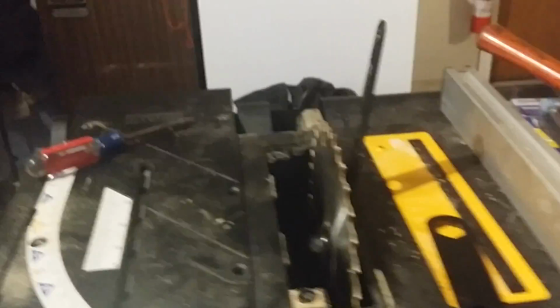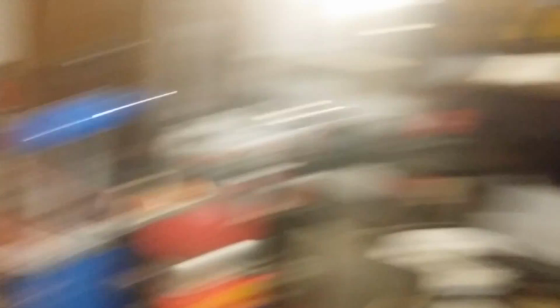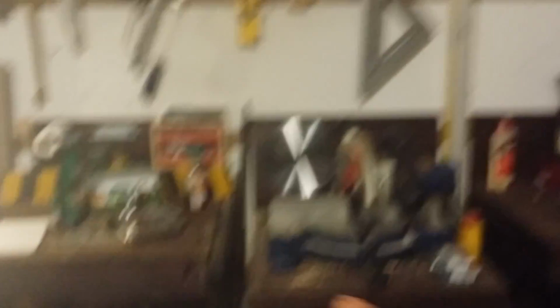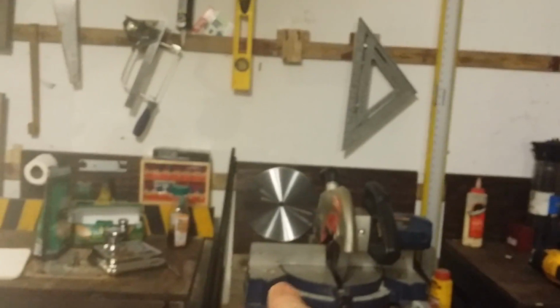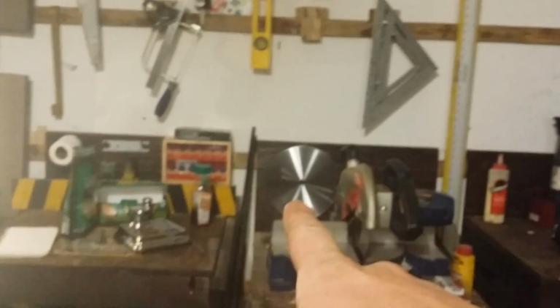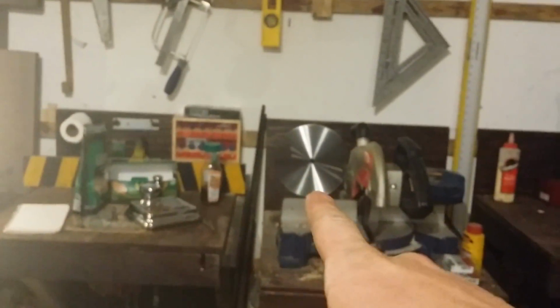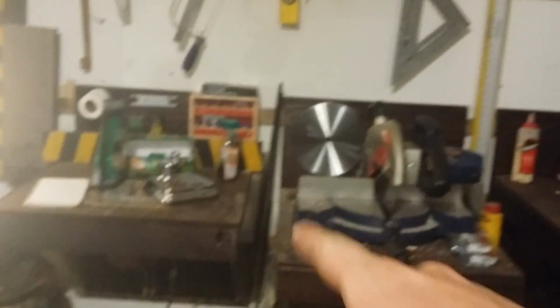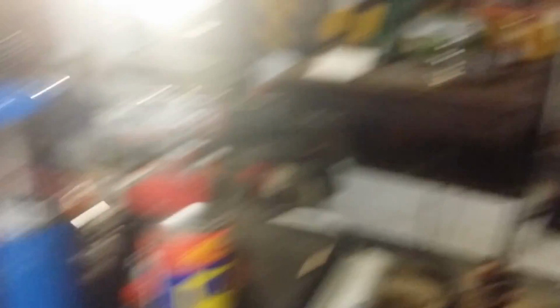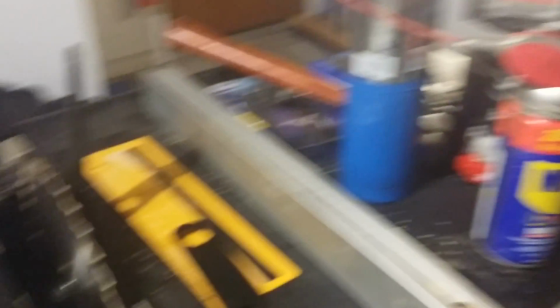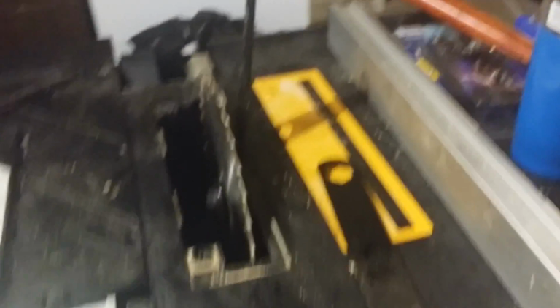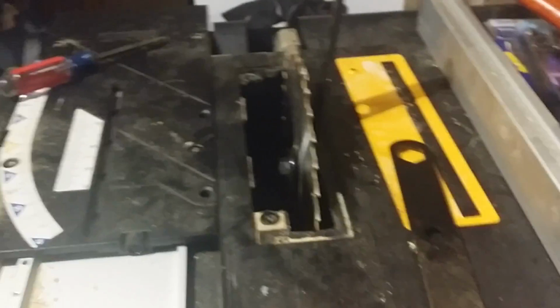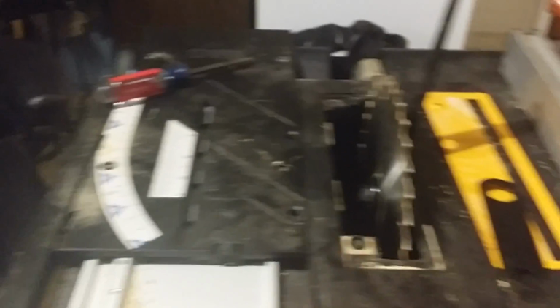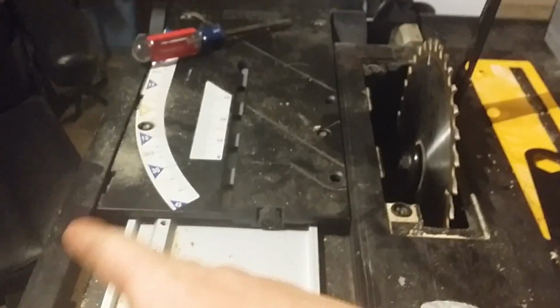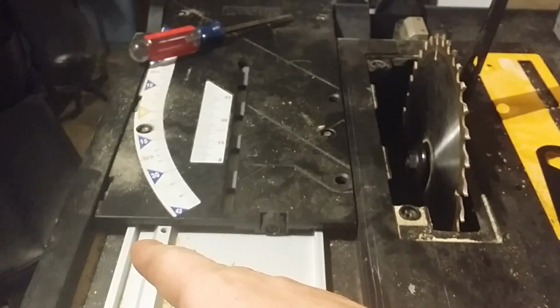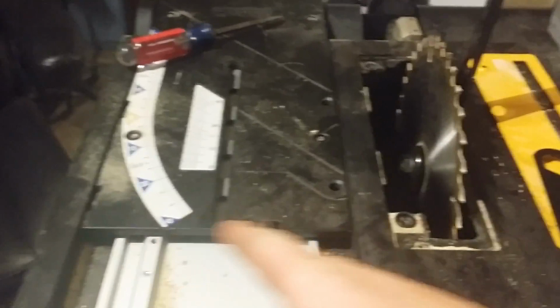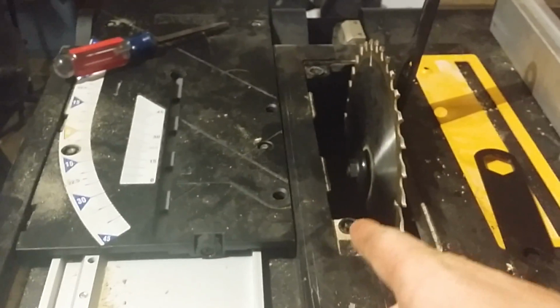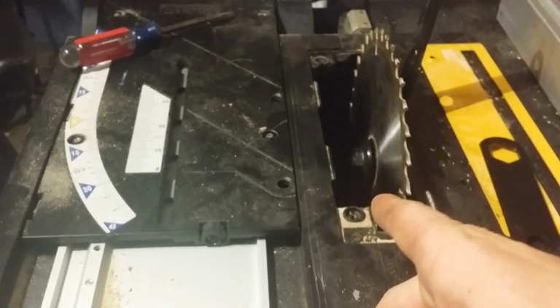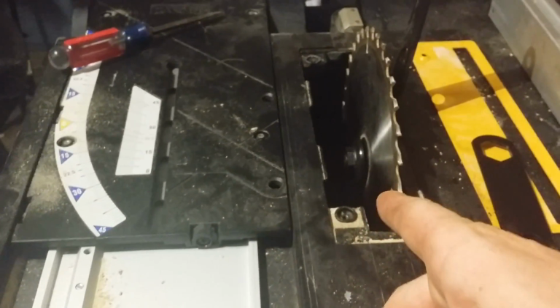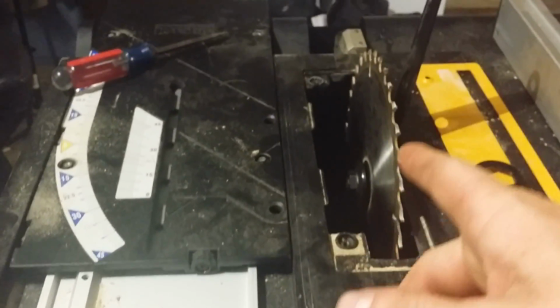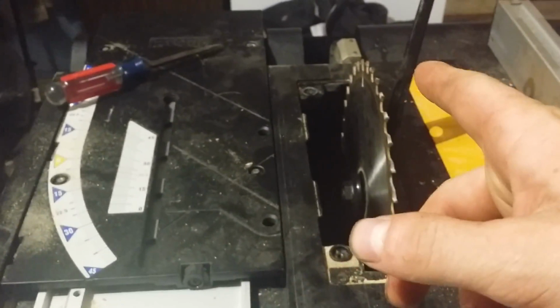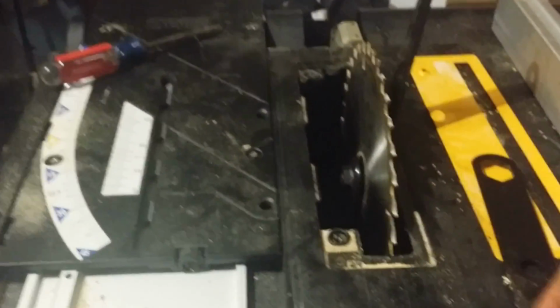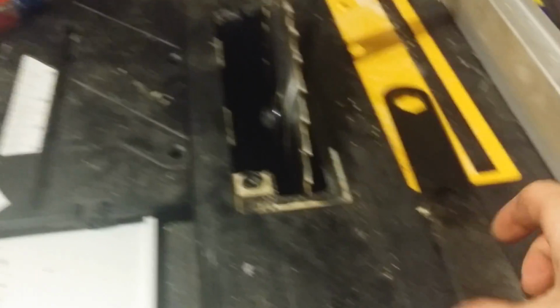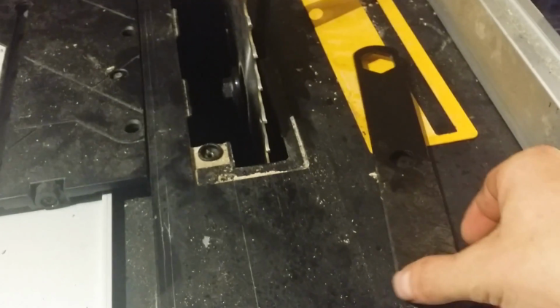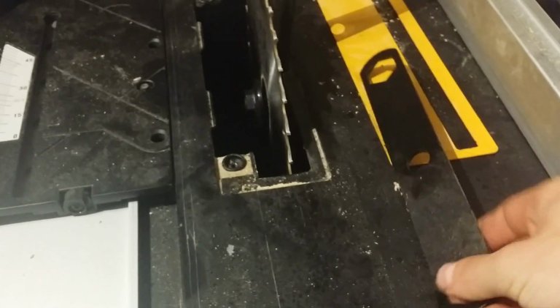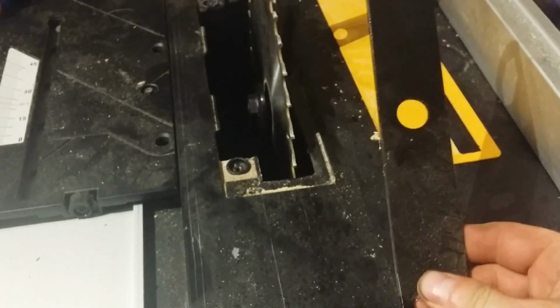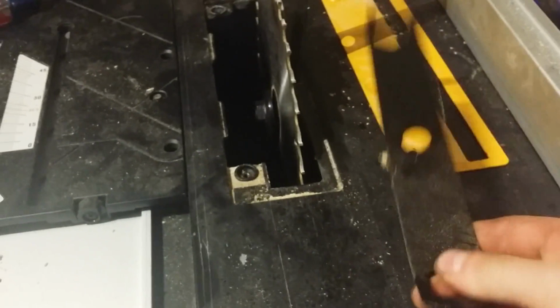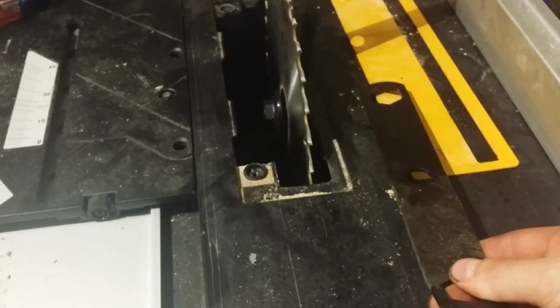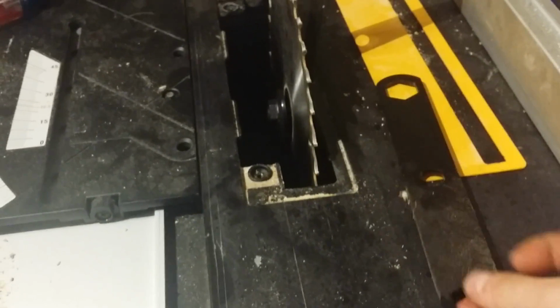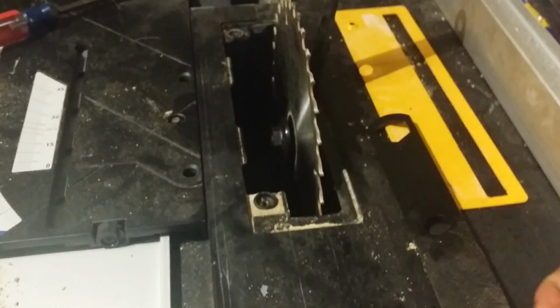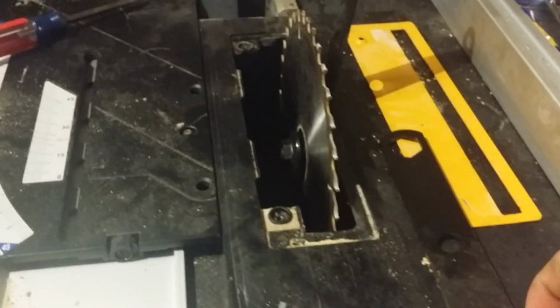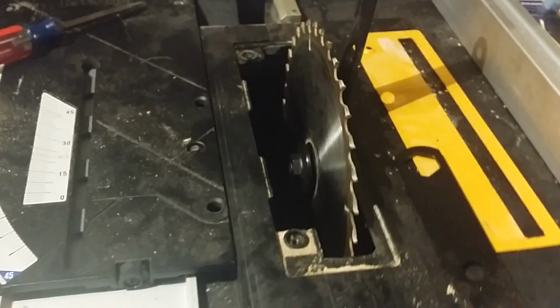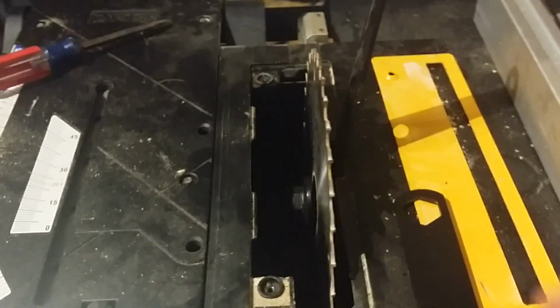I might, while I'm at this point, just figure out a way to live with it and just upgrade the whole top. But for now all I need to do is cut the siding pieces. So we'll figure that out.